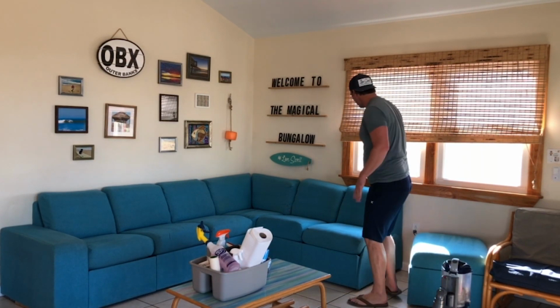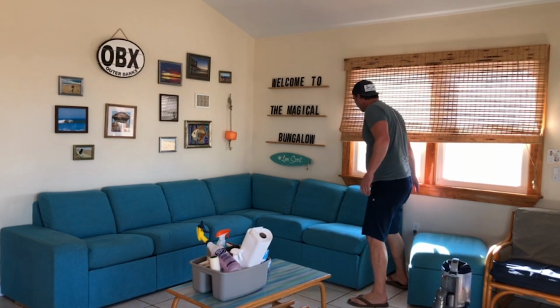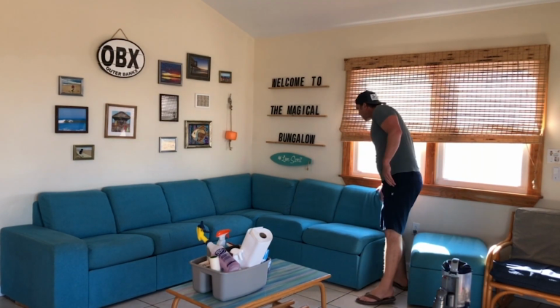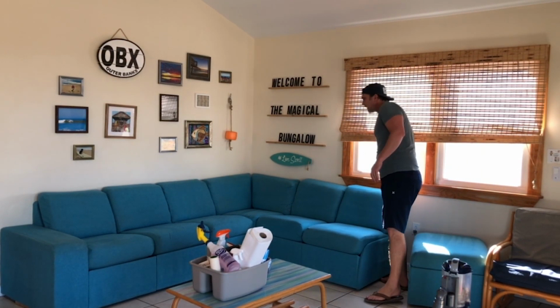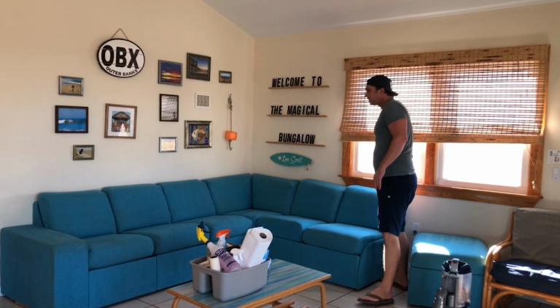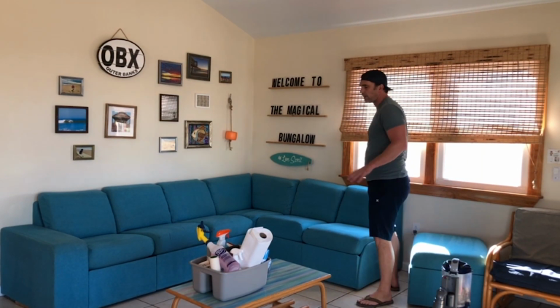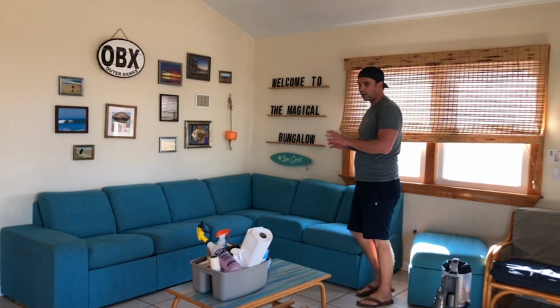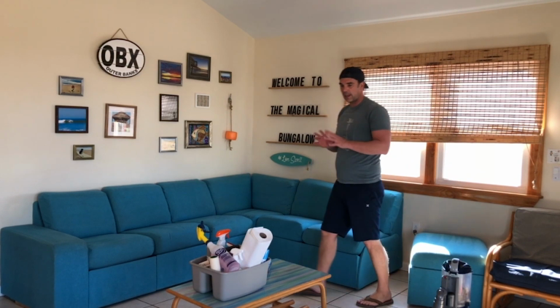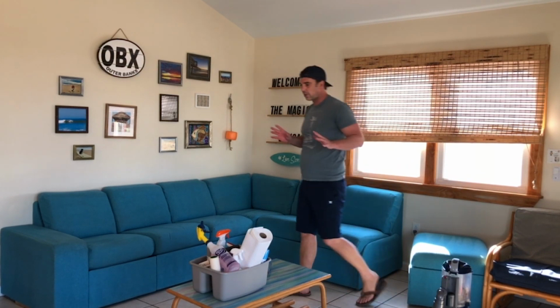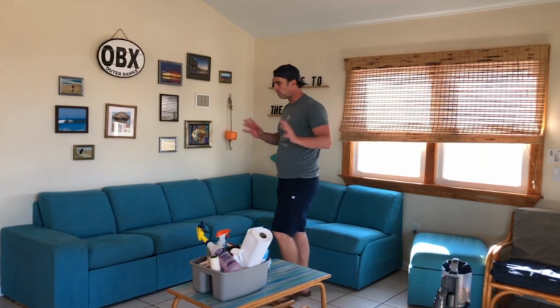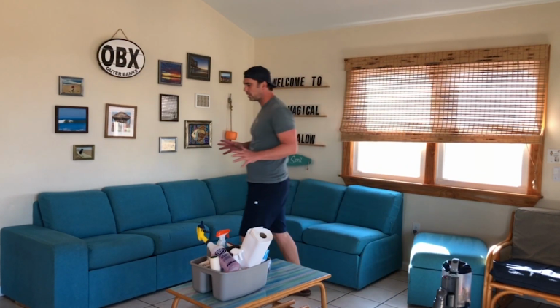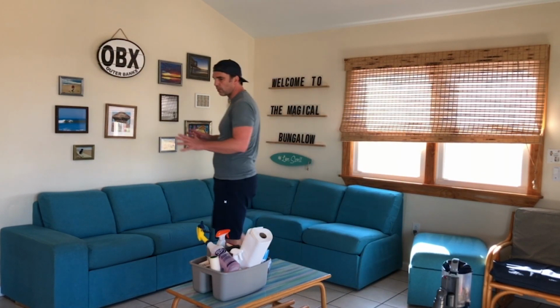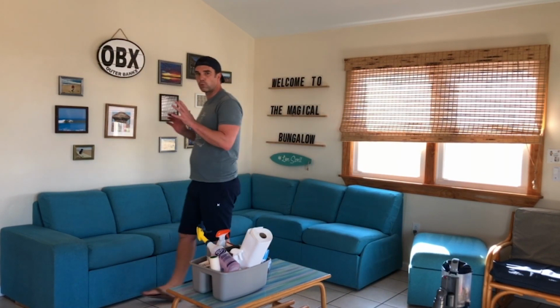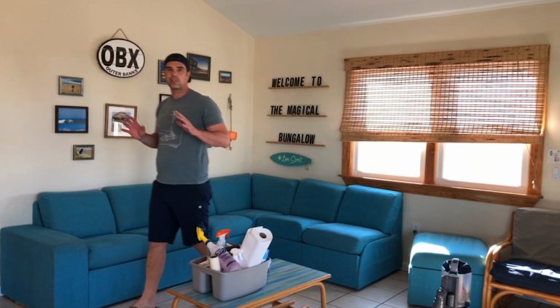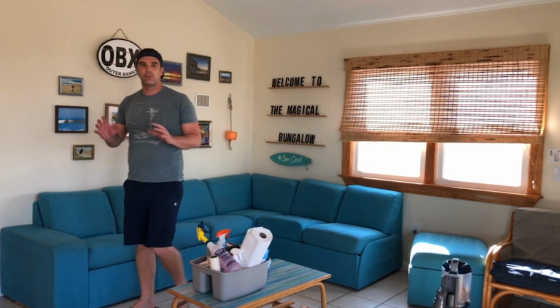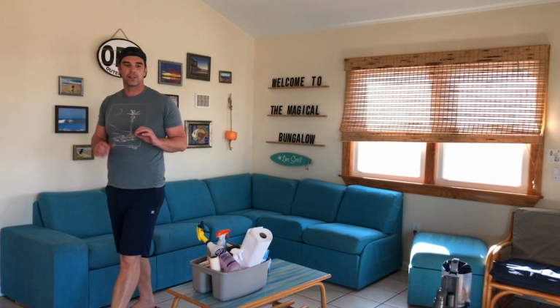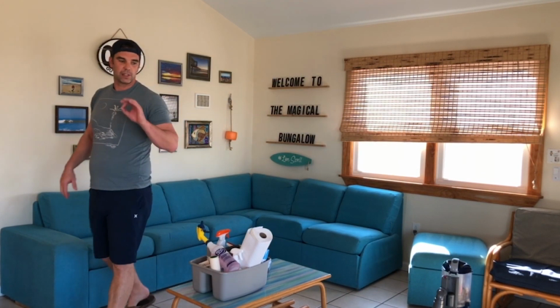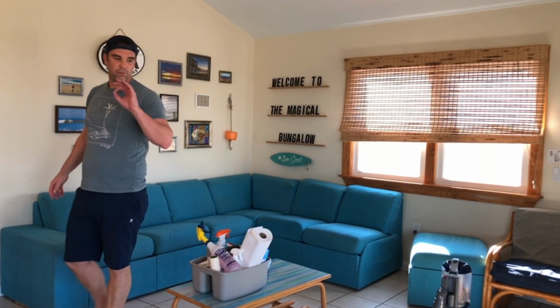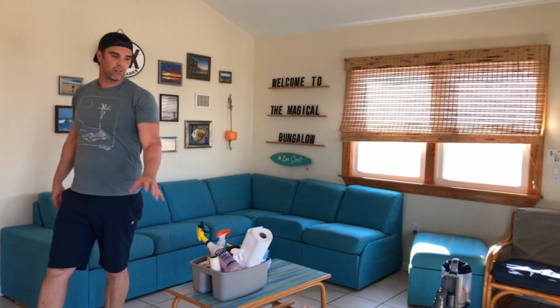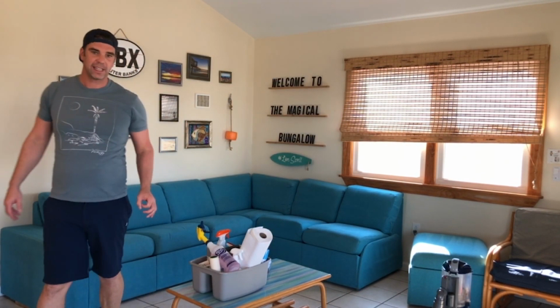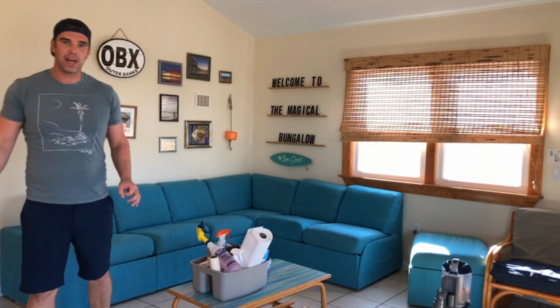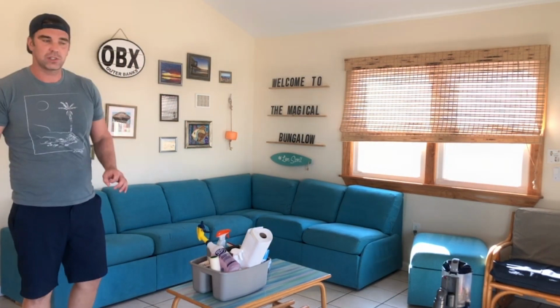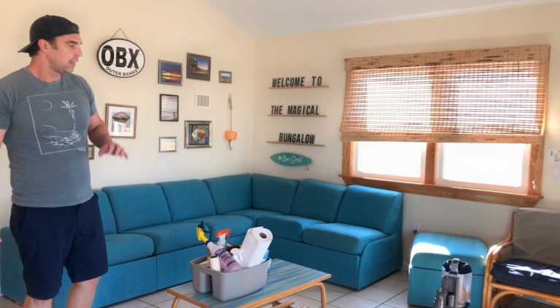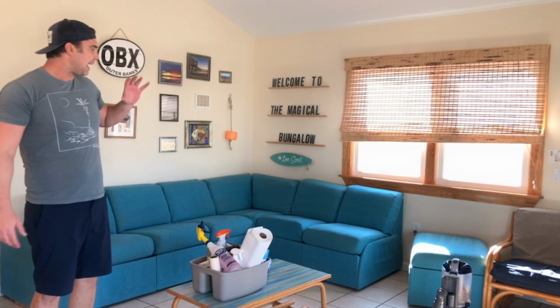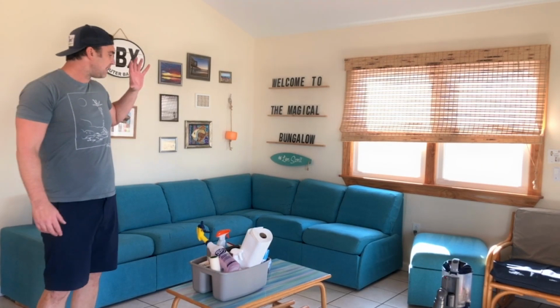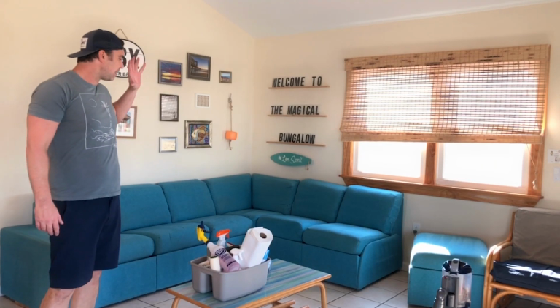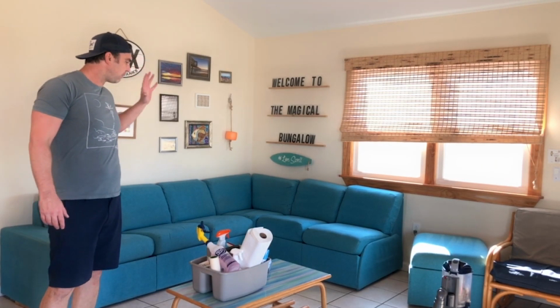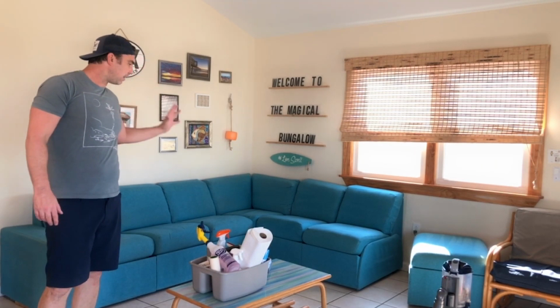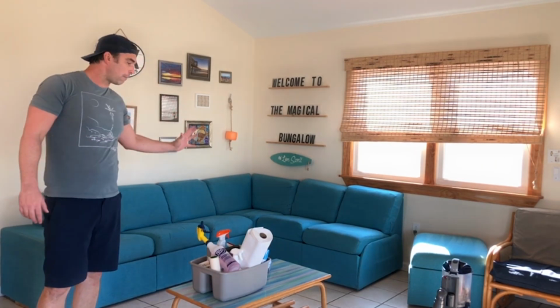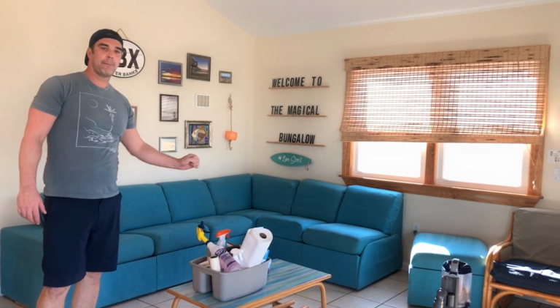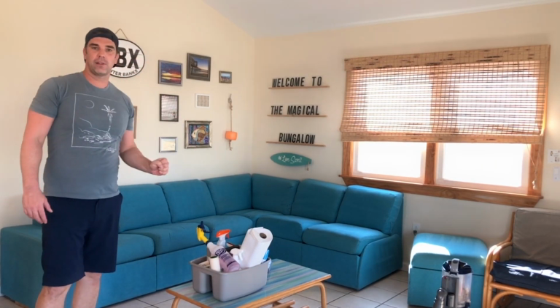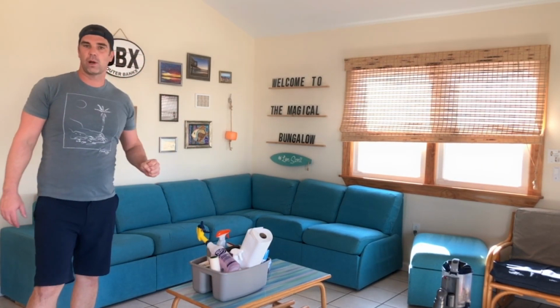Now we feel good about the couch. We've gotten all the glass, all the surfaces, and we are ready to move on to the final vacuum out and the final mop out as well.